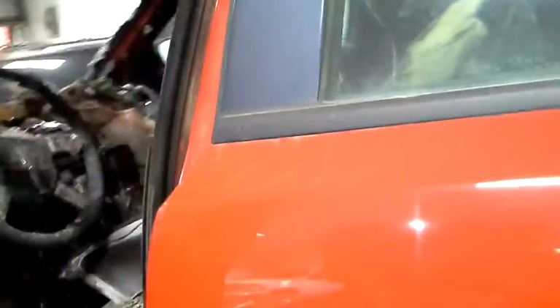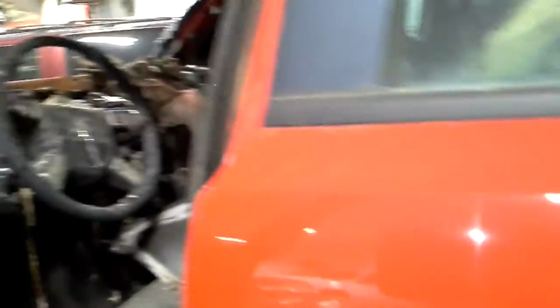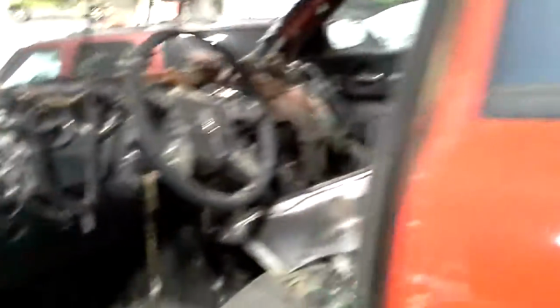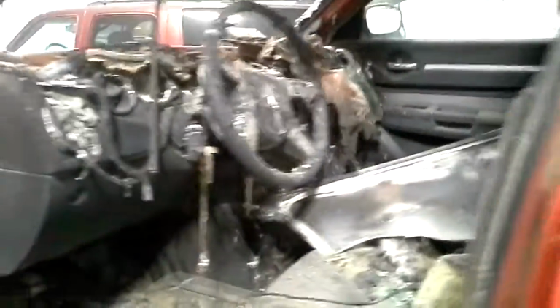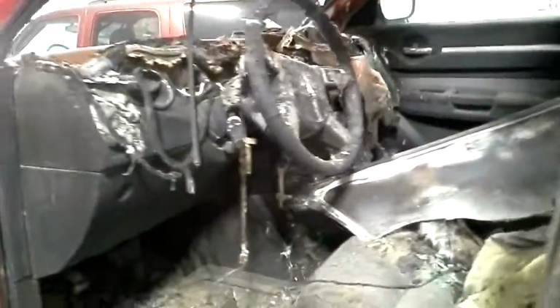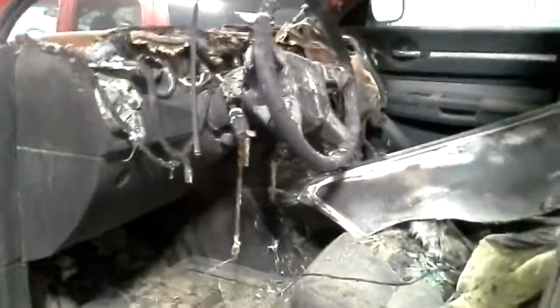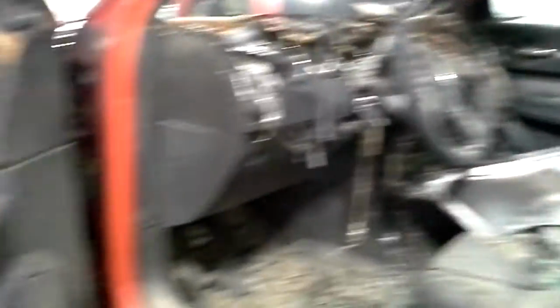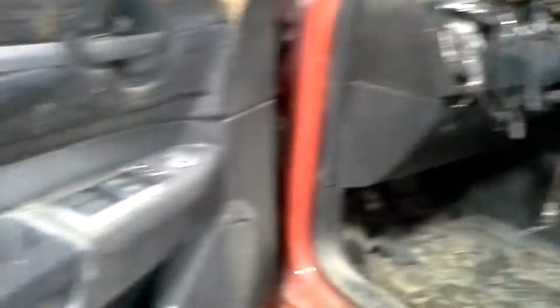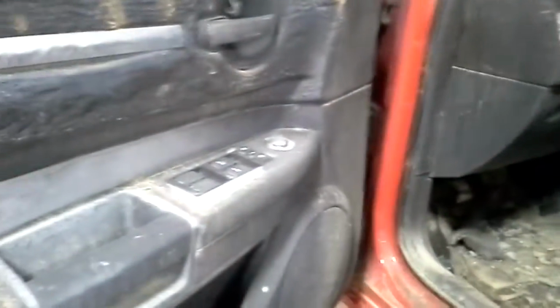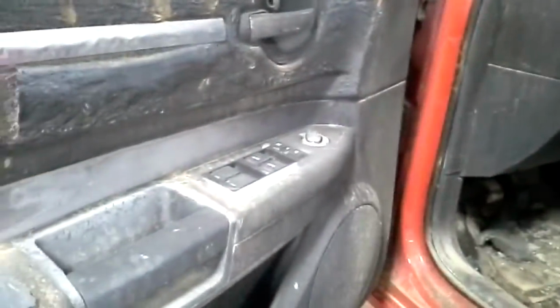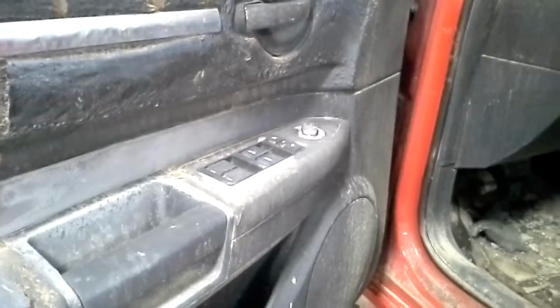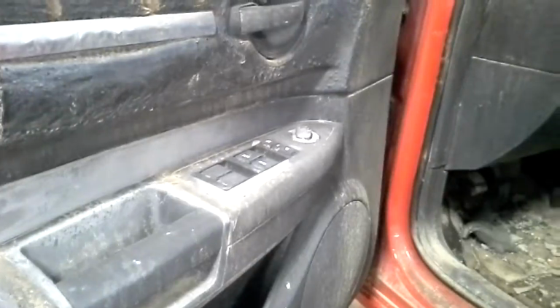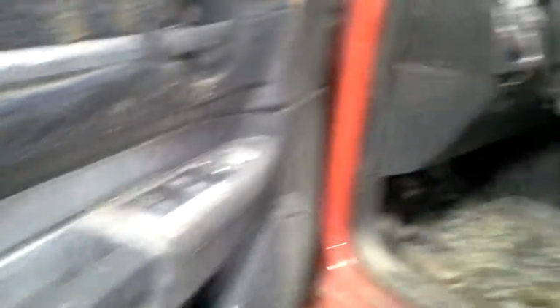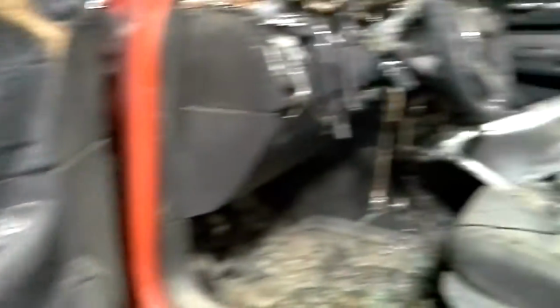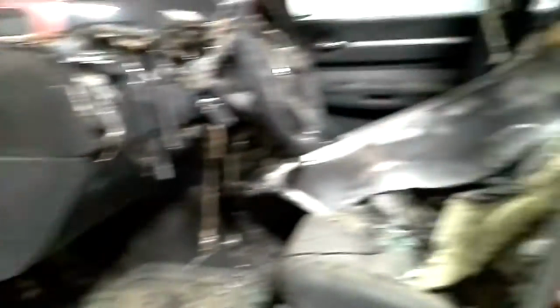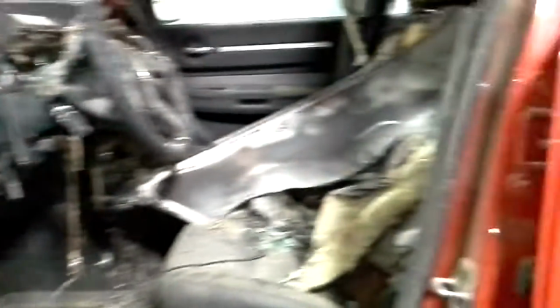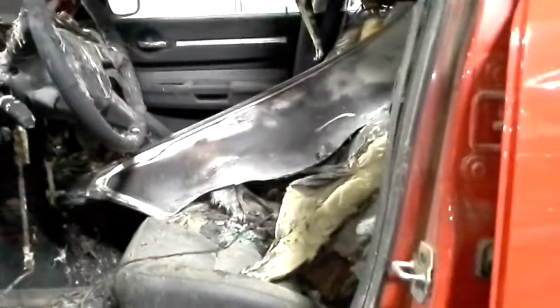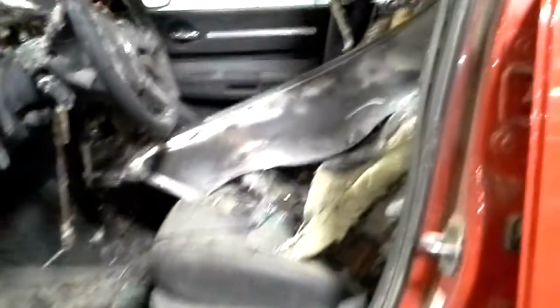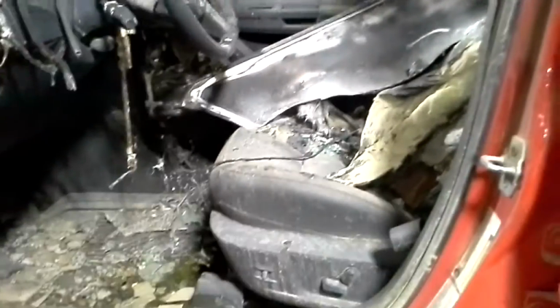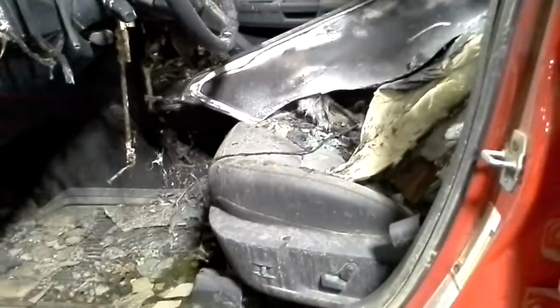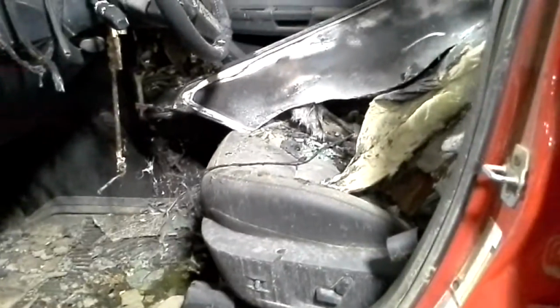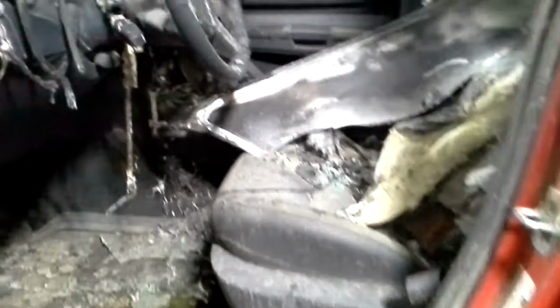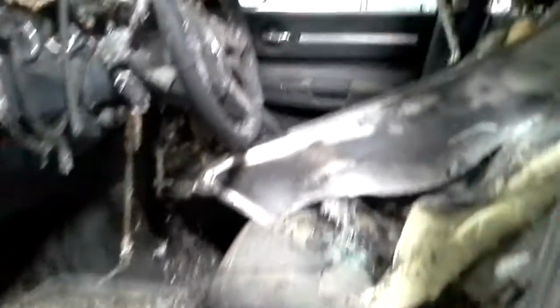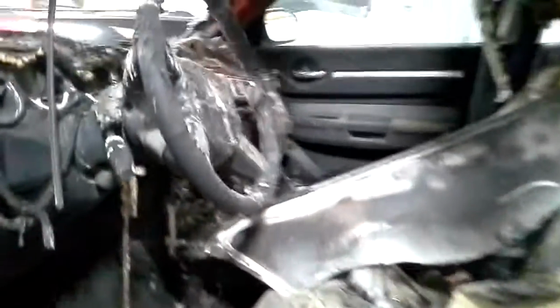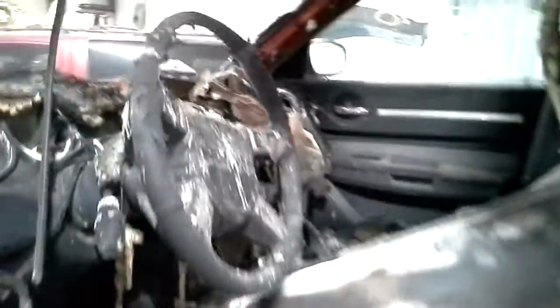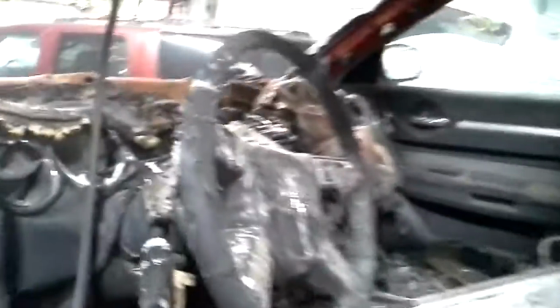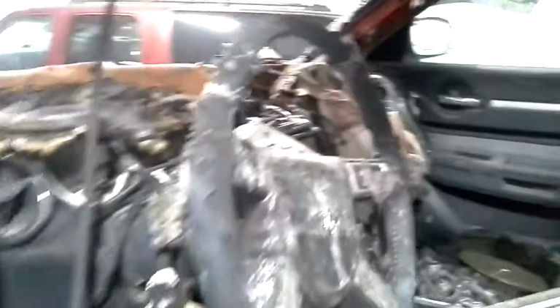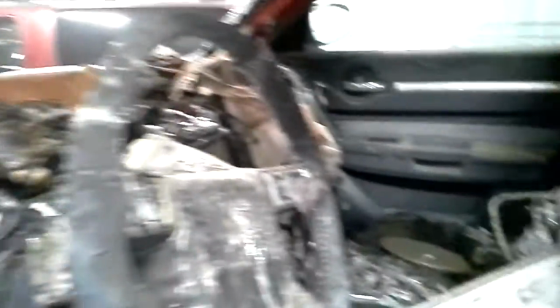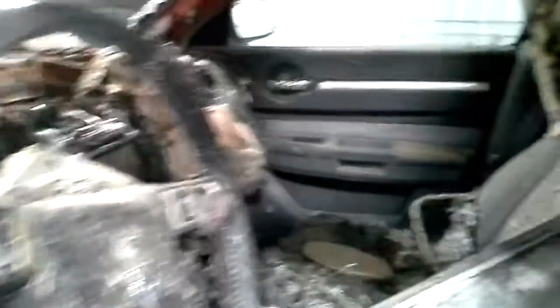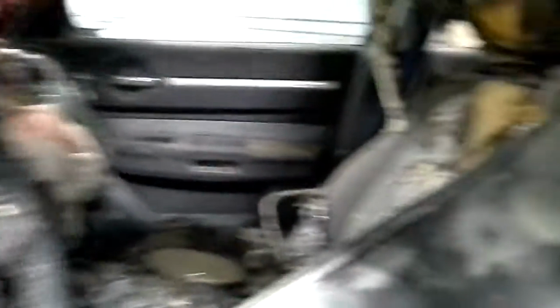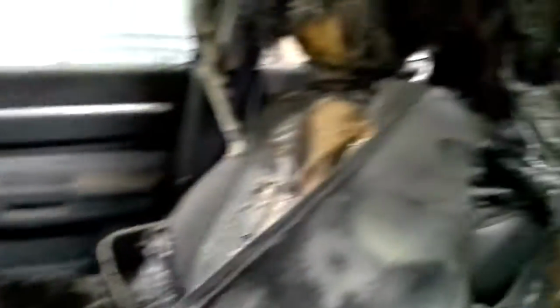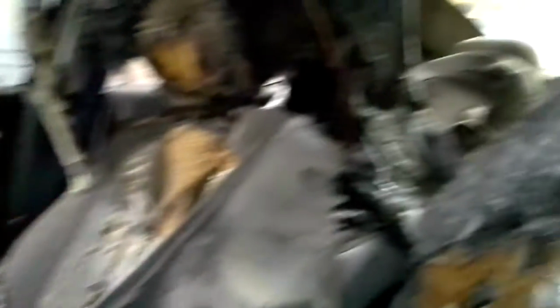Inside, obviously burnt up. Power windows, power locks, power mirrors, and a power driver's seat. Nothing really survived in here.